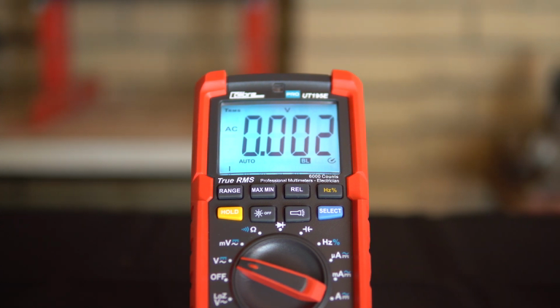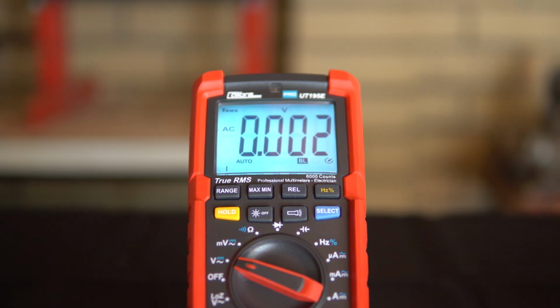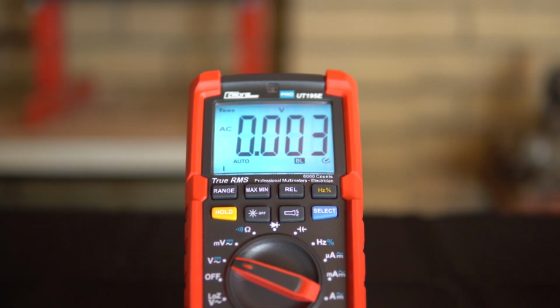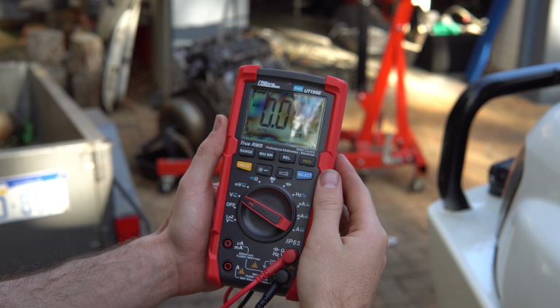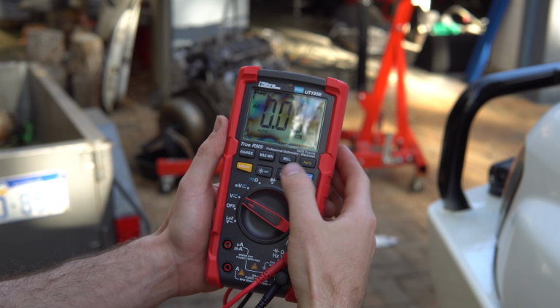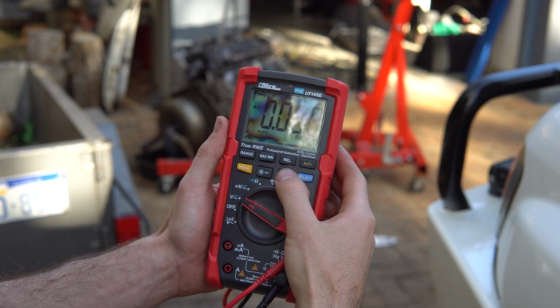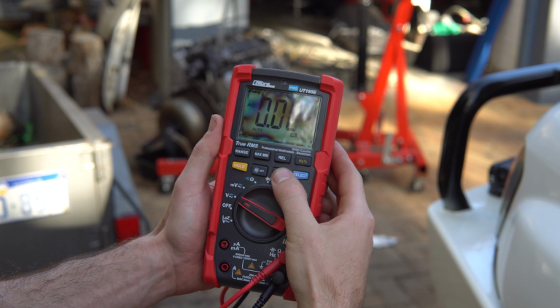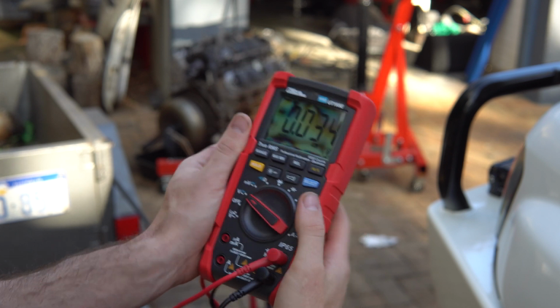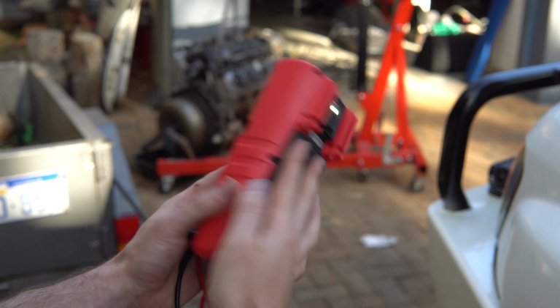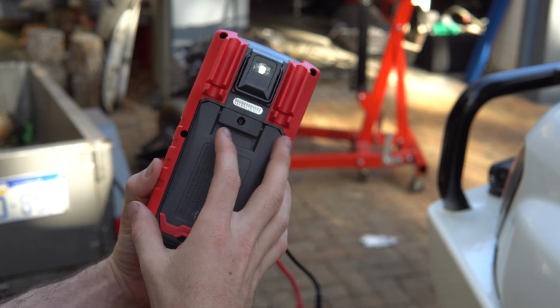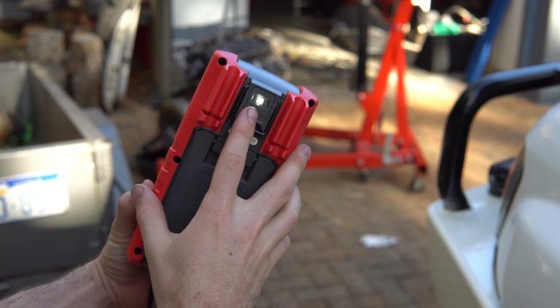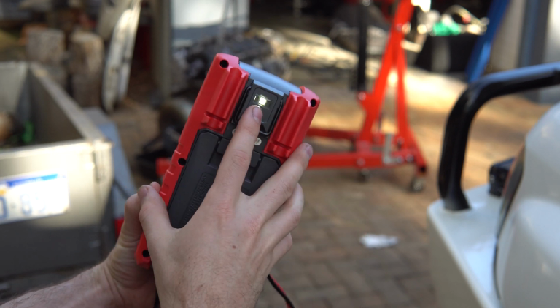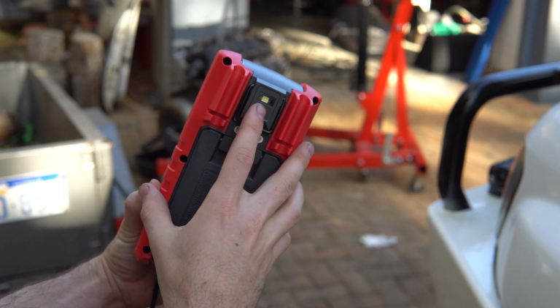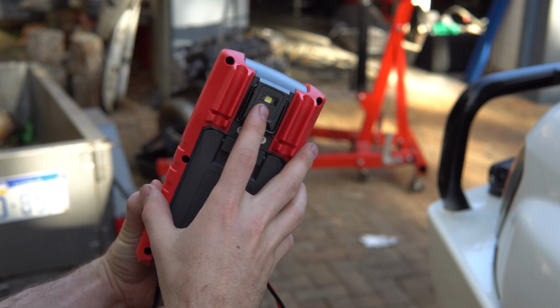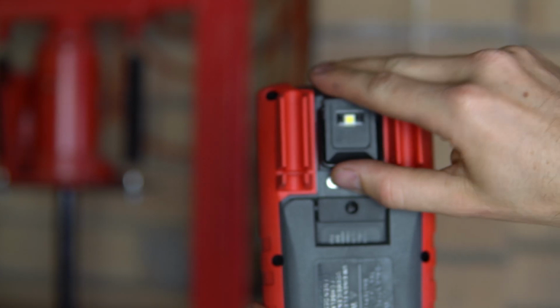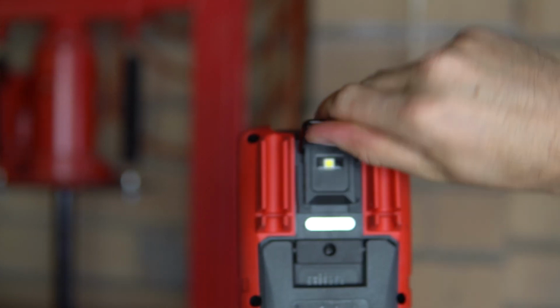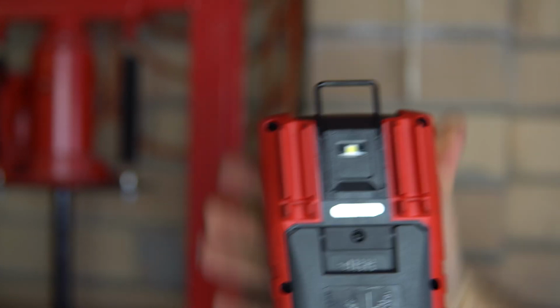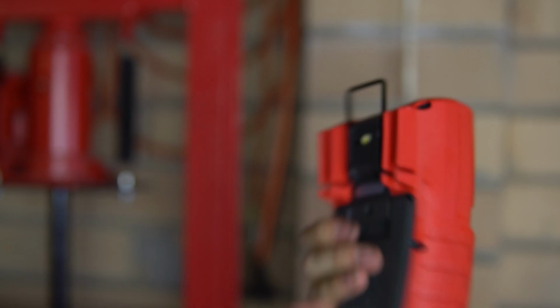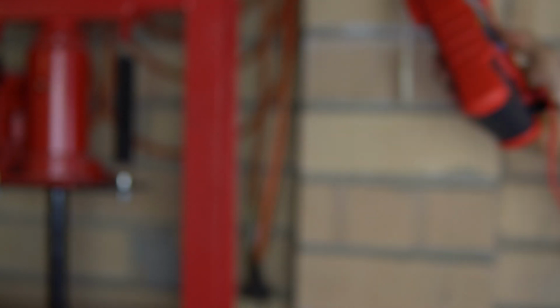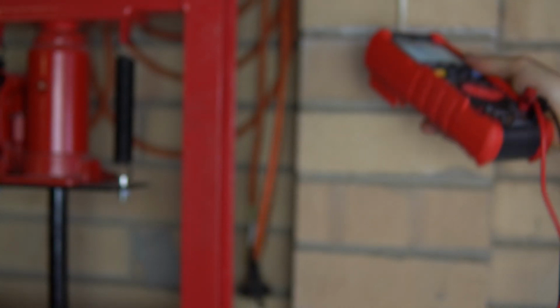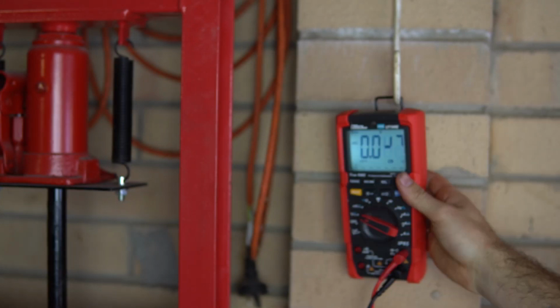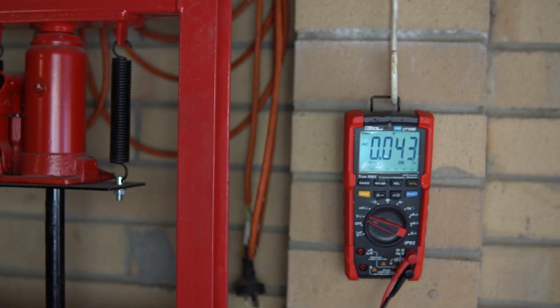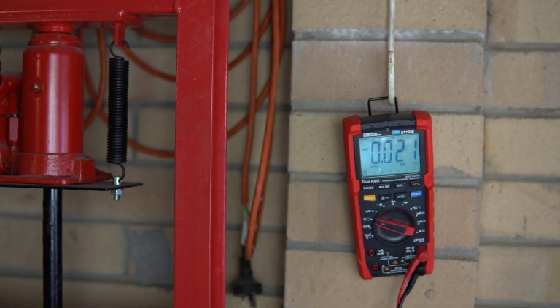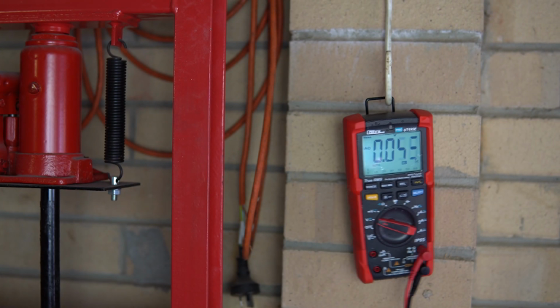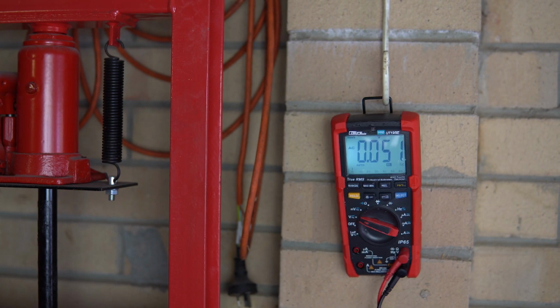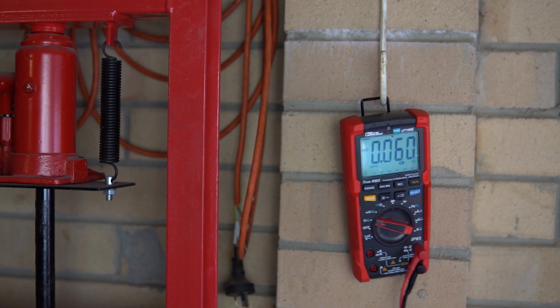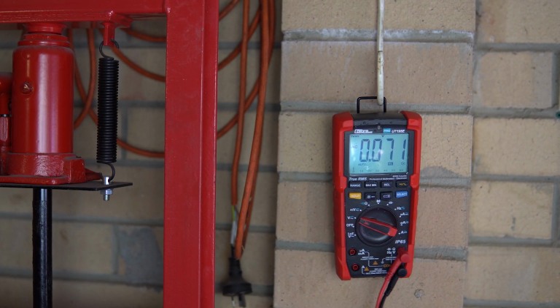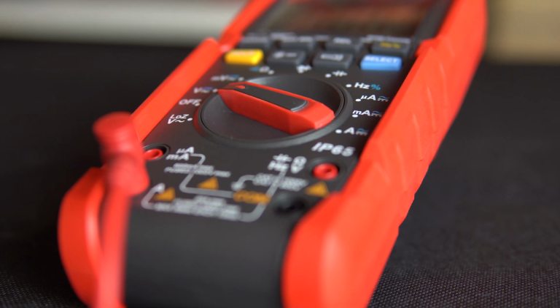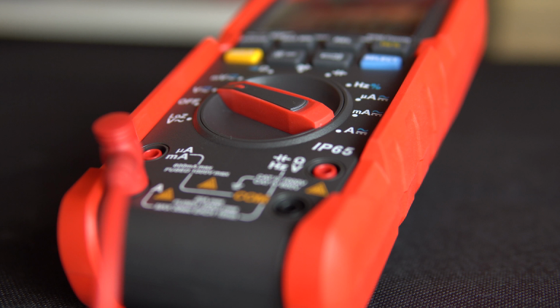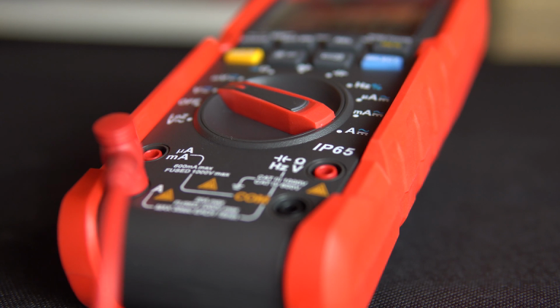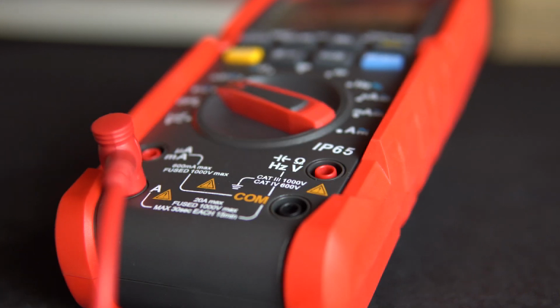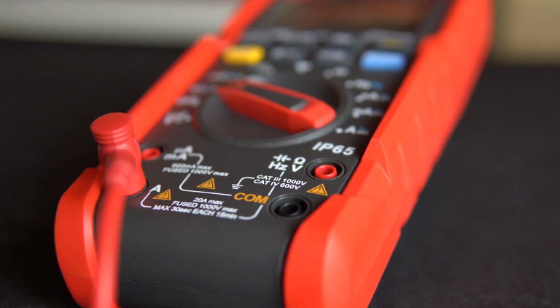If things get really dark or you need a free hand, the multimeter has a built-in flashlight and hanging hook so you can focus on the task at hand instead of juggling. The Caliber Professional Digital Multimeter is safe too.